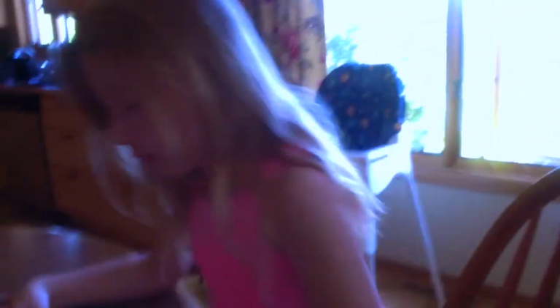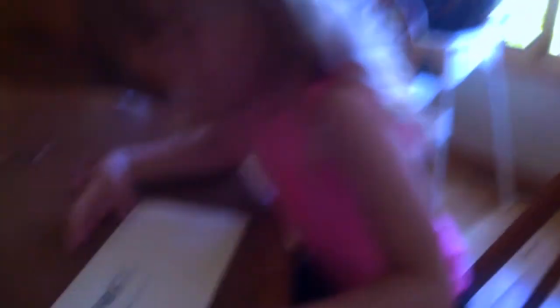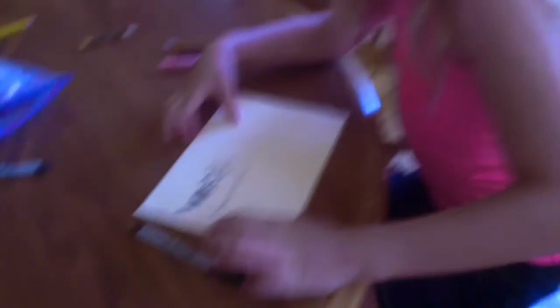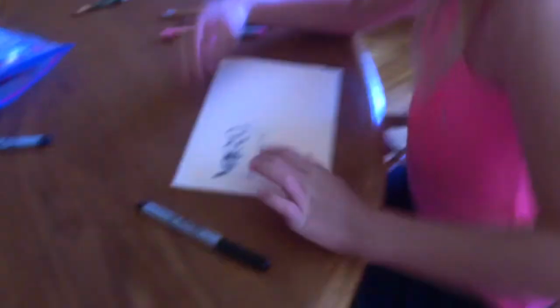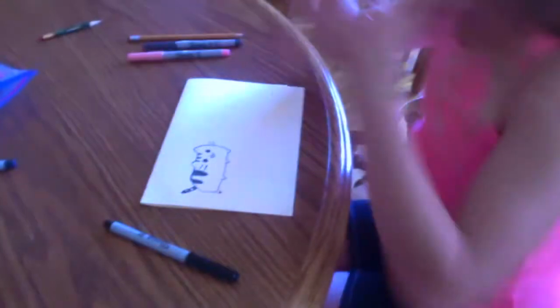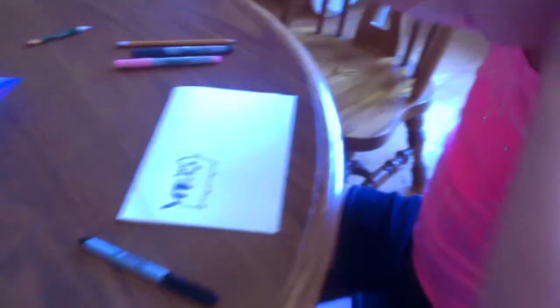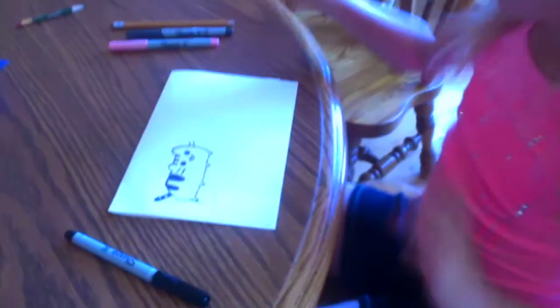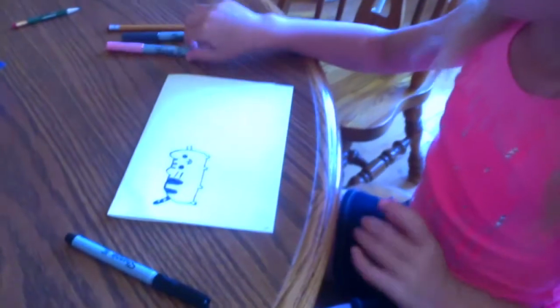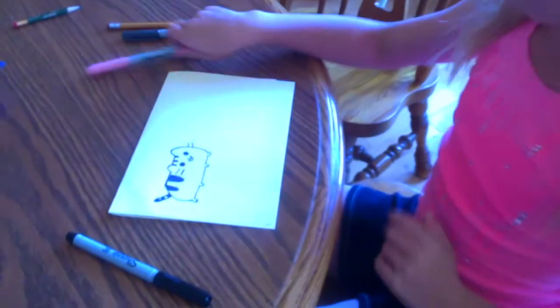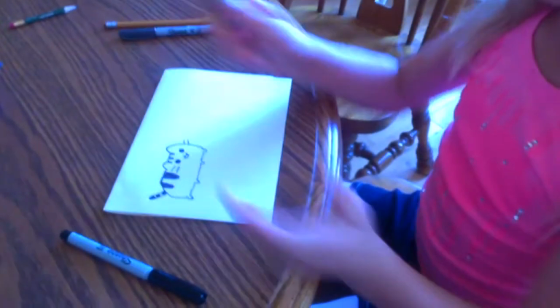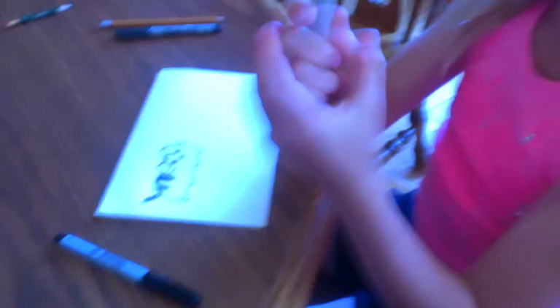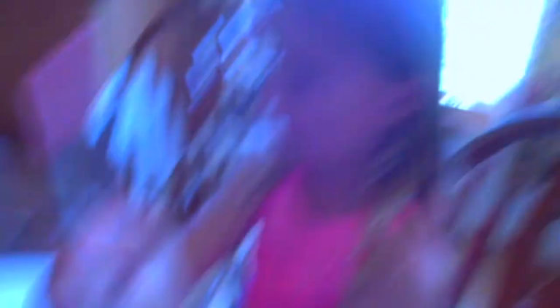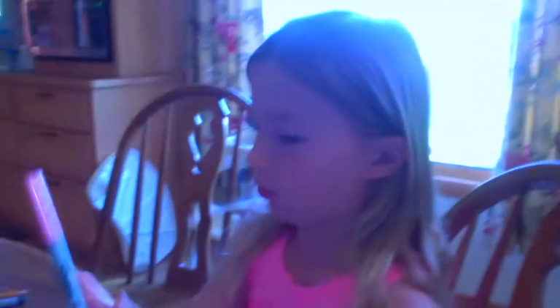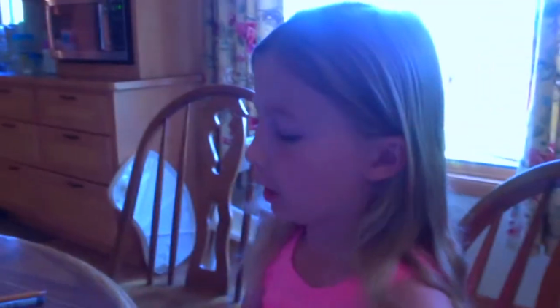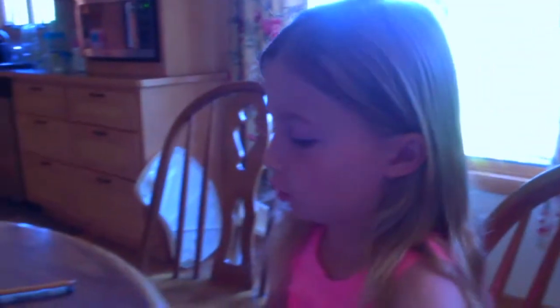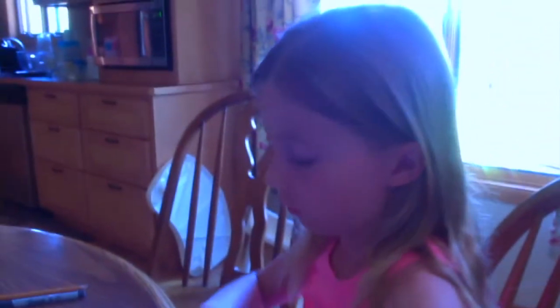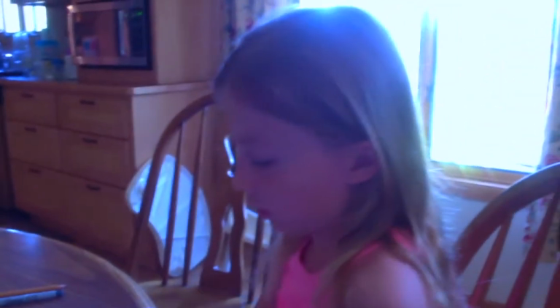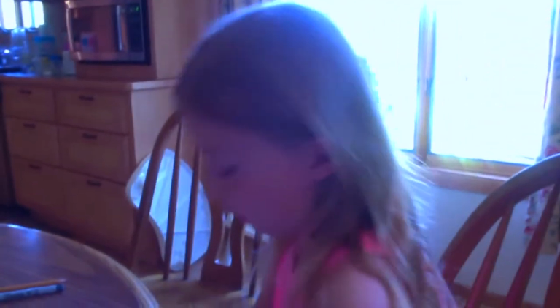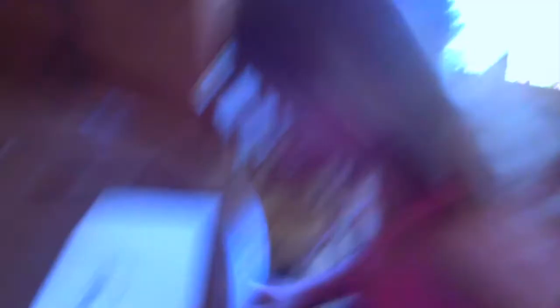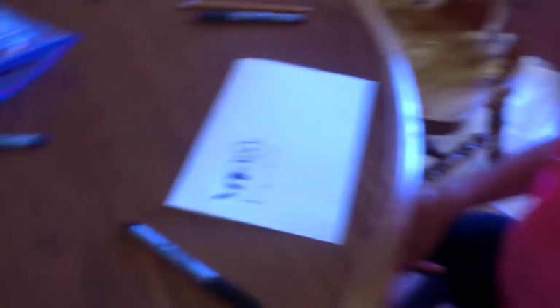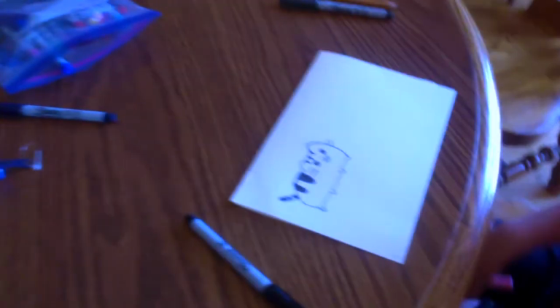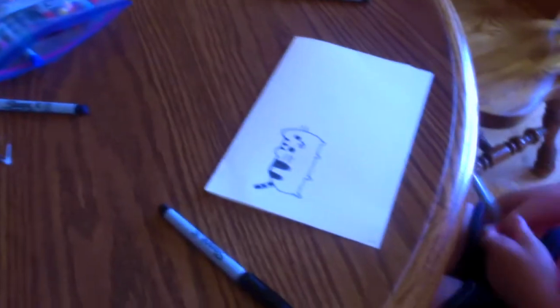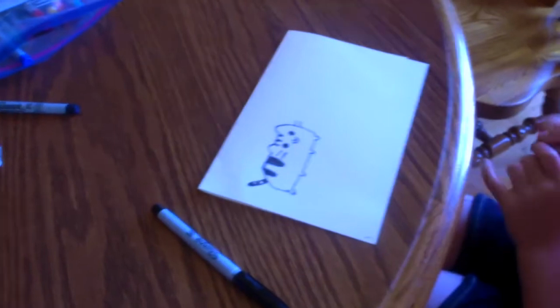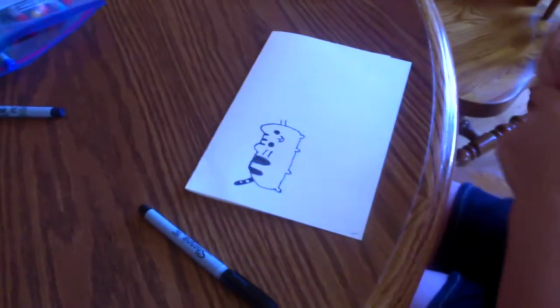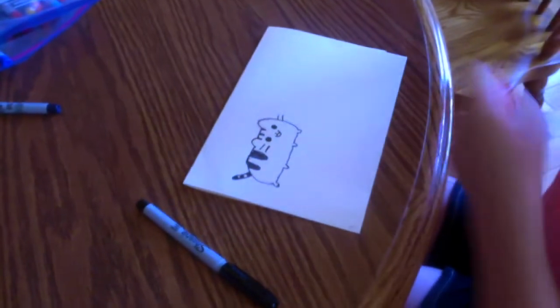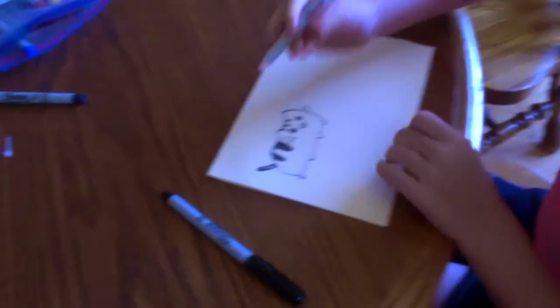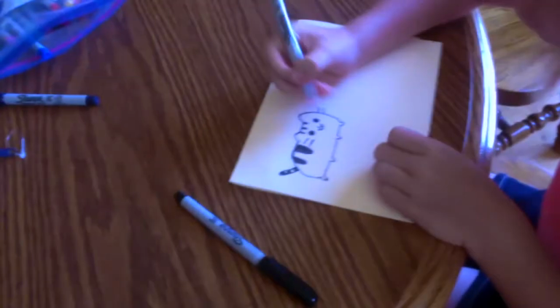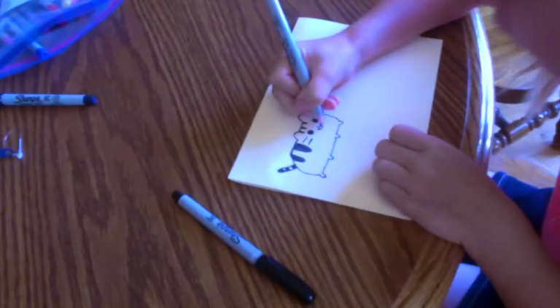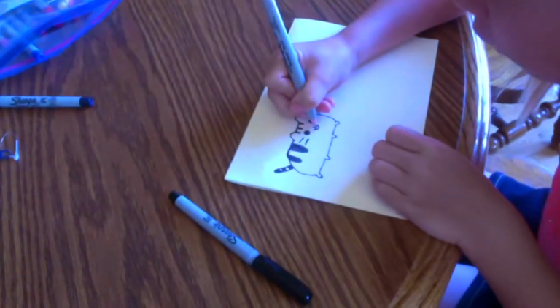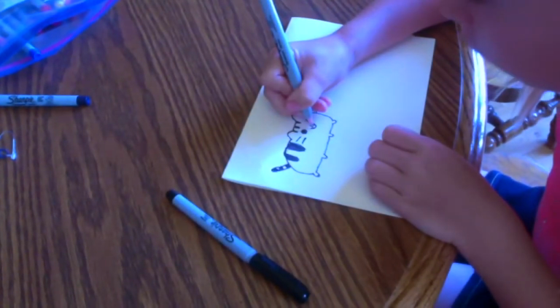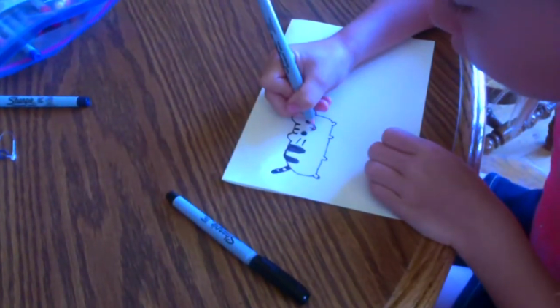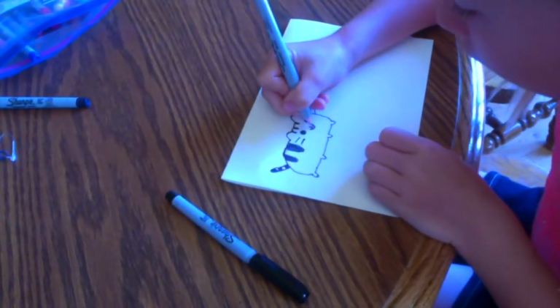So now we're going to start with coloring the mask, so this is your light pink or any kind of shade that you wanted. So I'm just going to color in that little tiny thing.